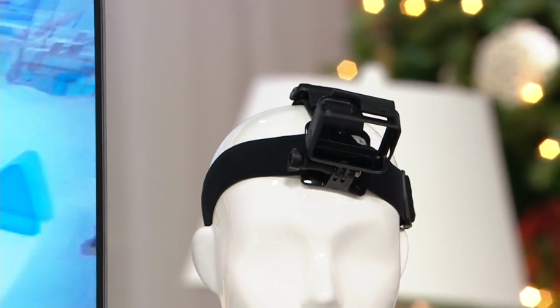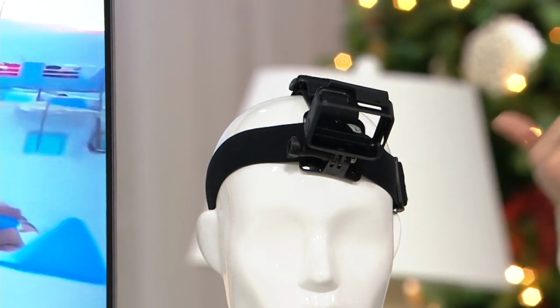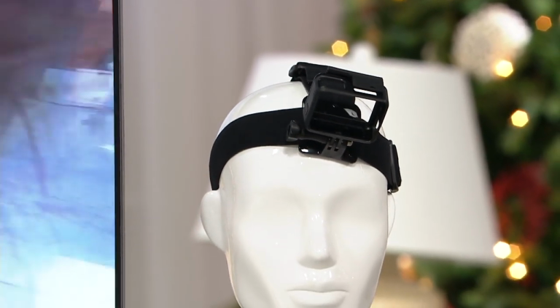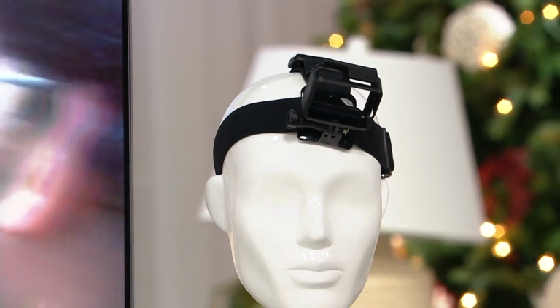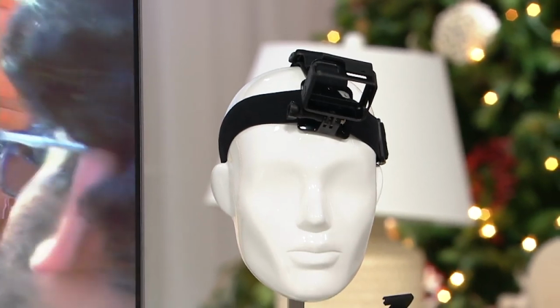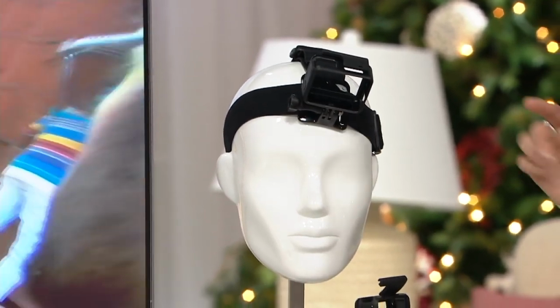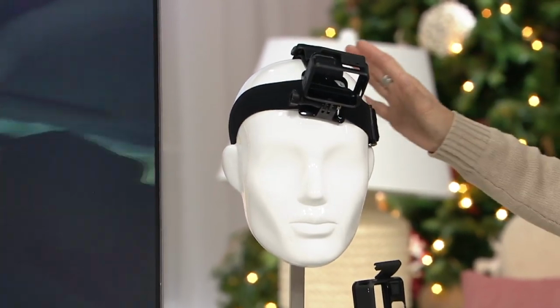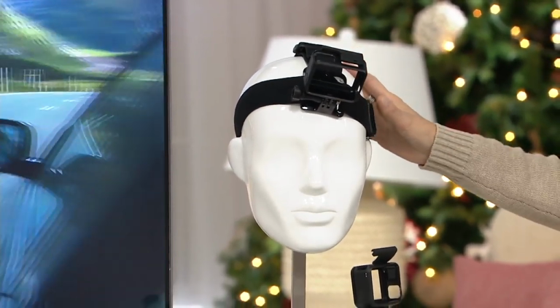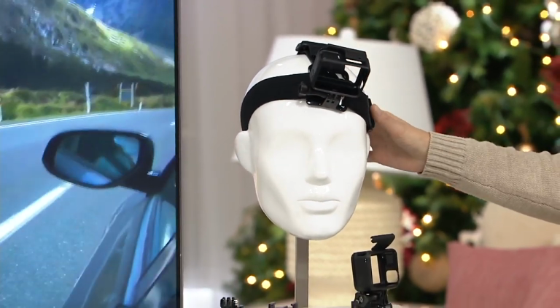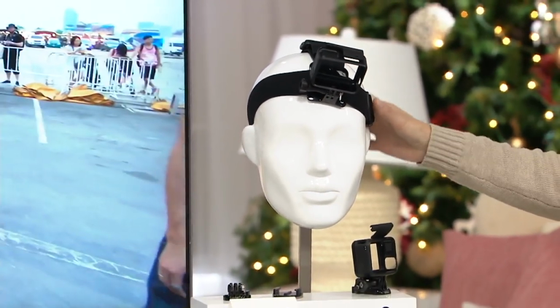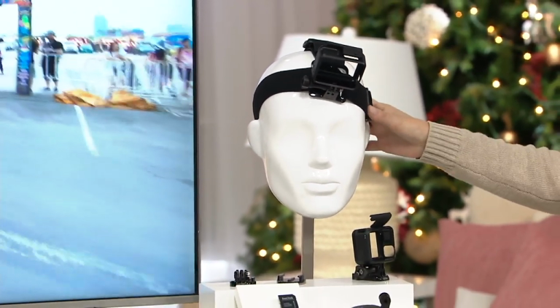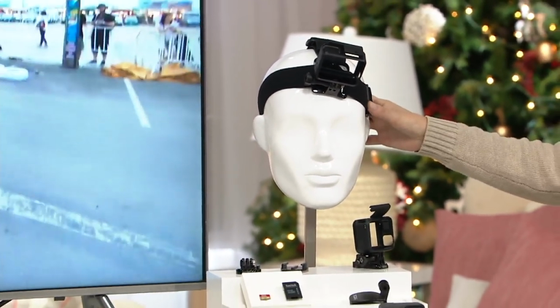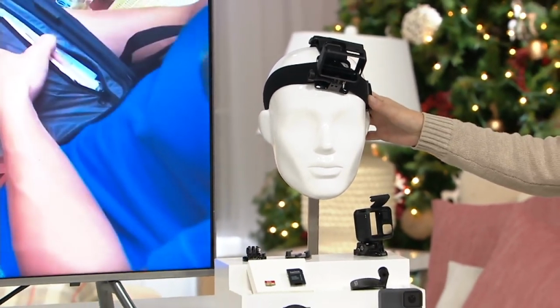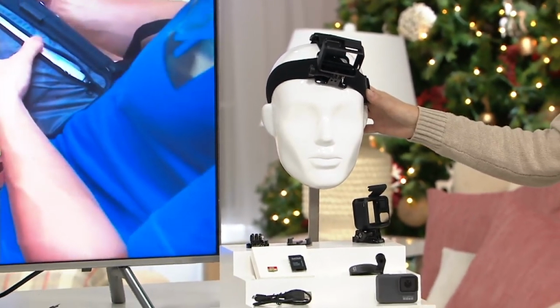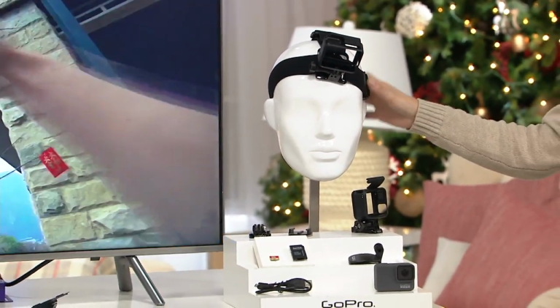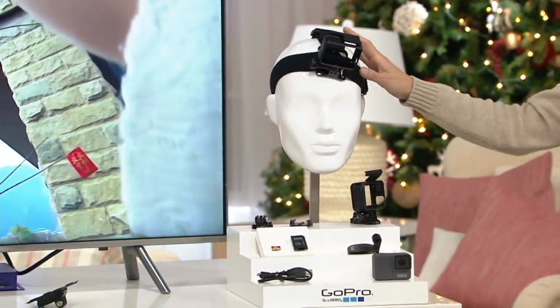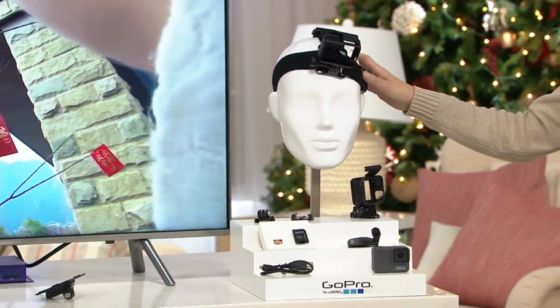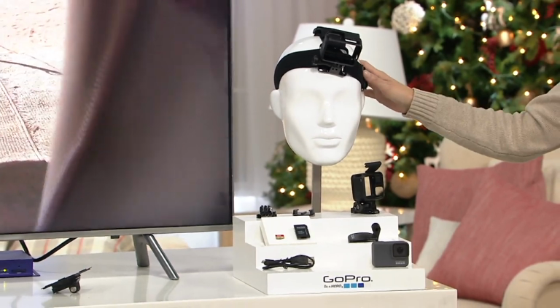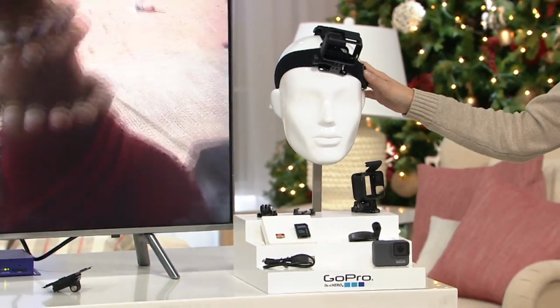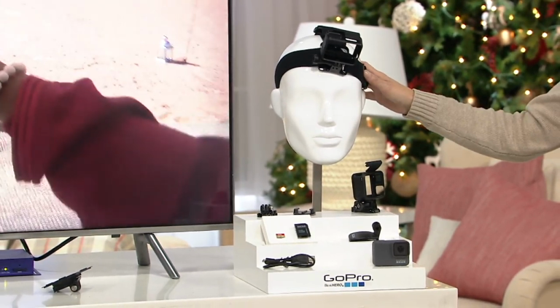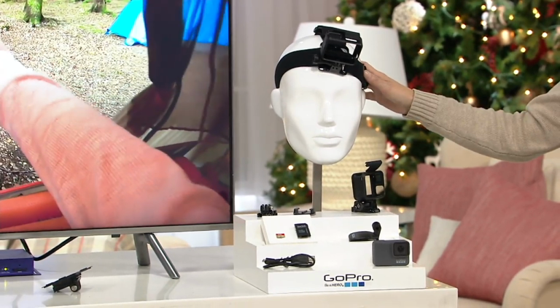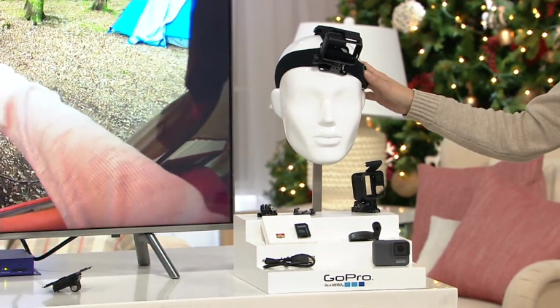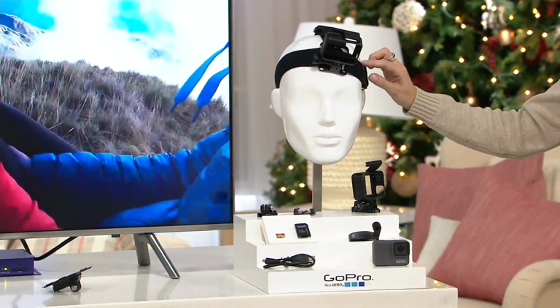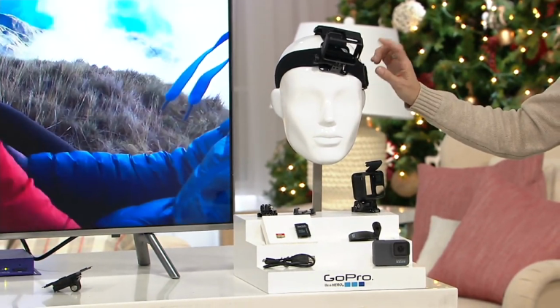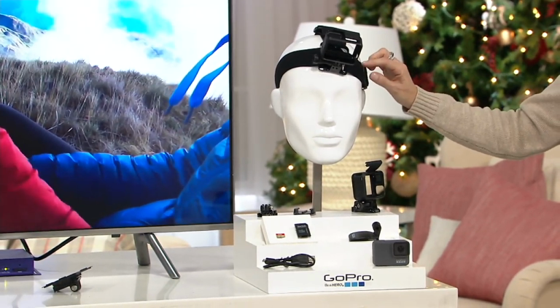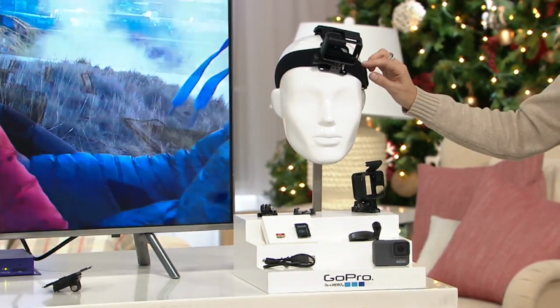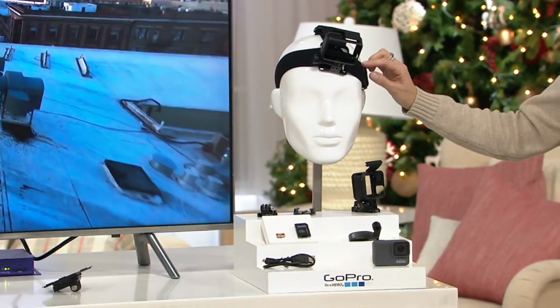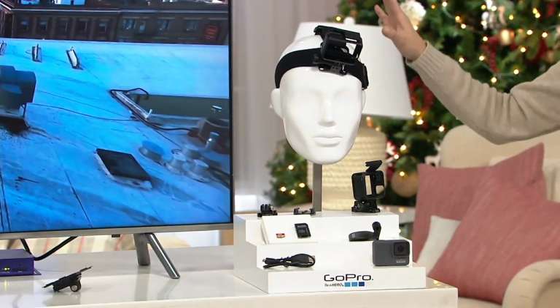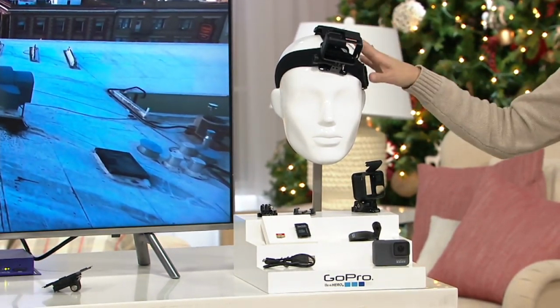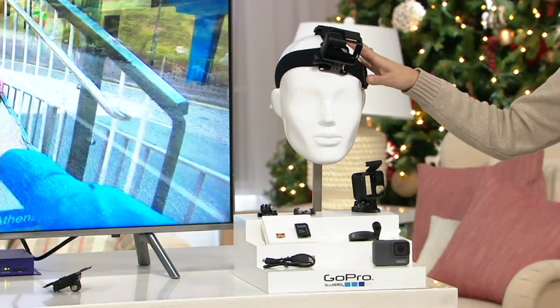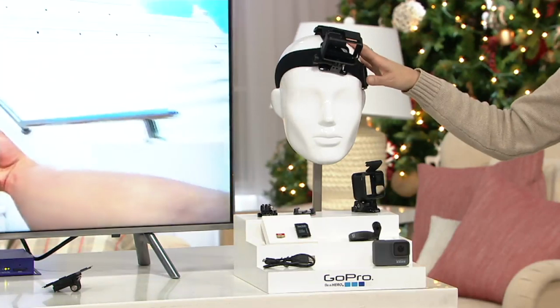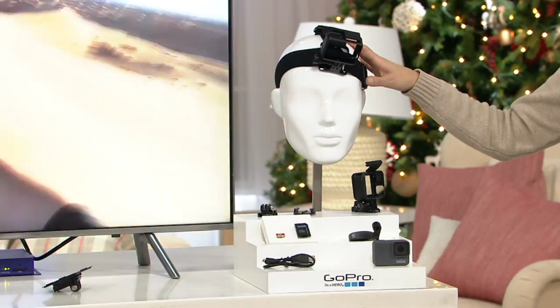Great video, great still pictures. This is, I believe, the most popular upsell that they do — the number one top-selling accessory for GoPro. This is what everyone's demanding: the head strap, and we're including it in the kit today.